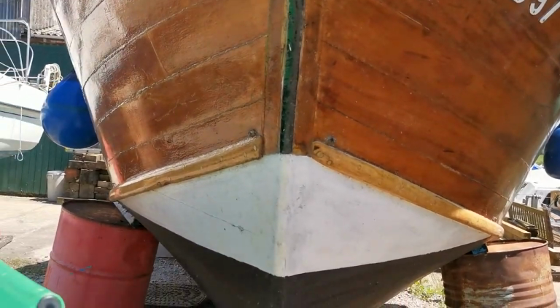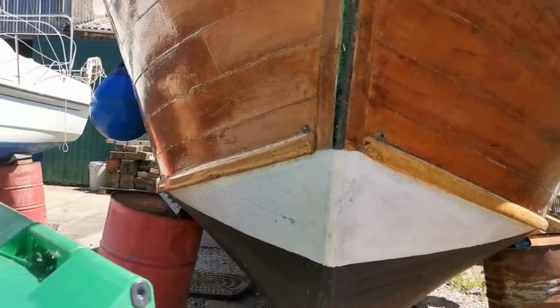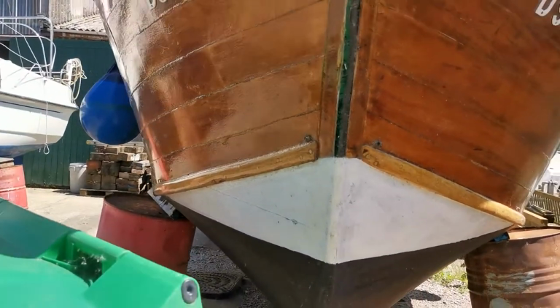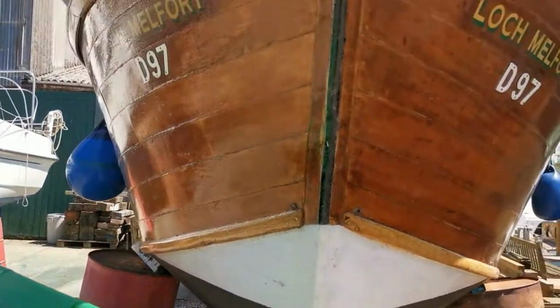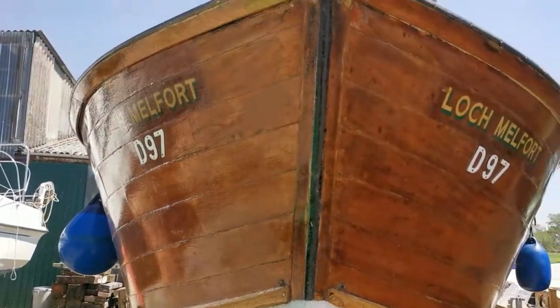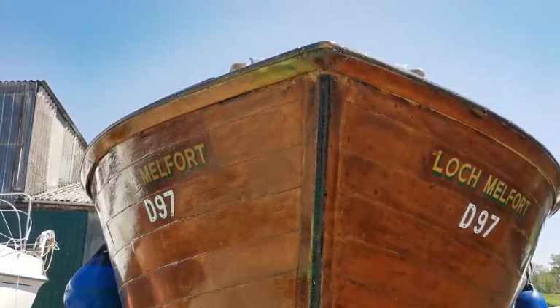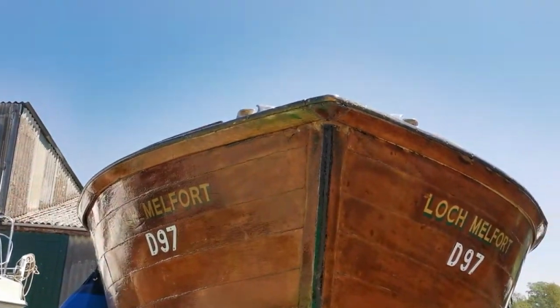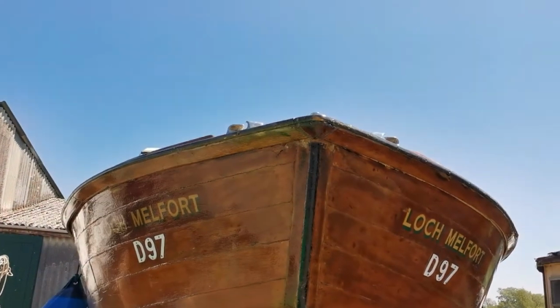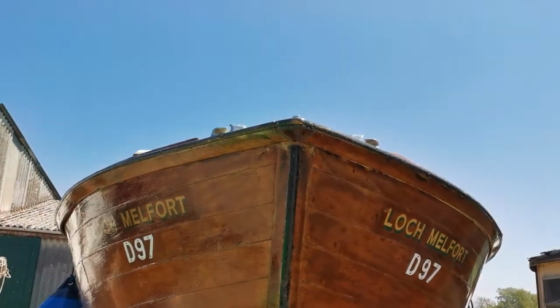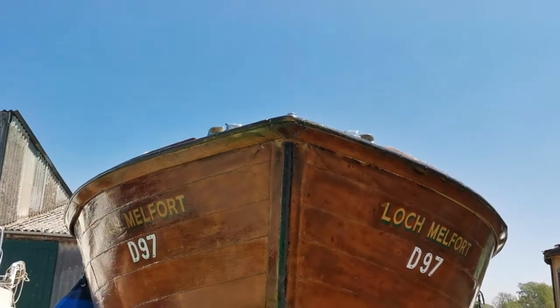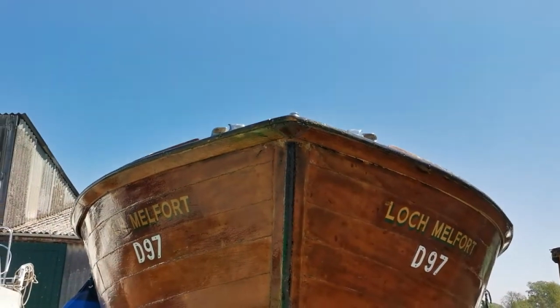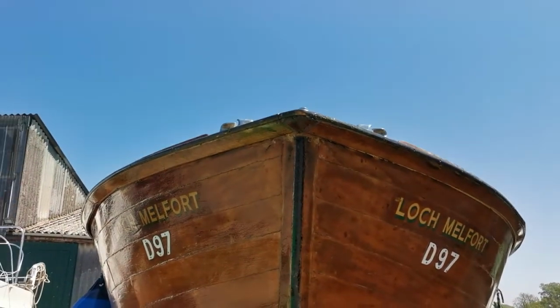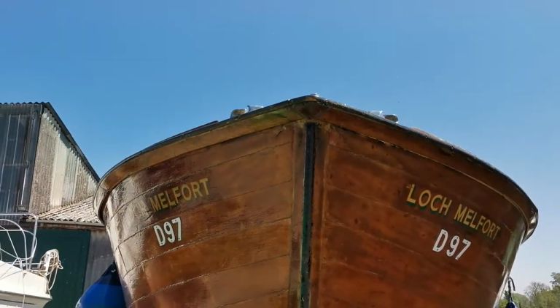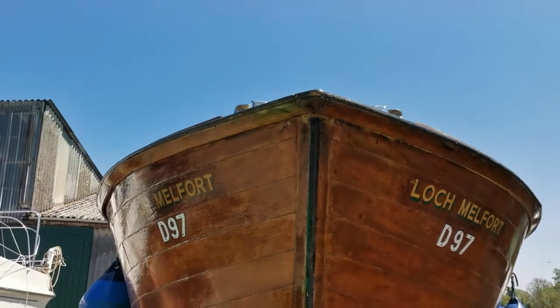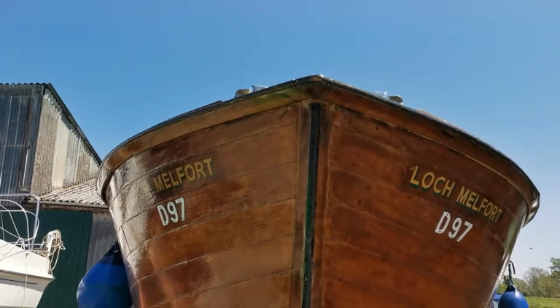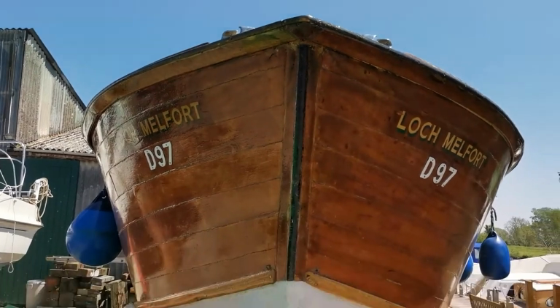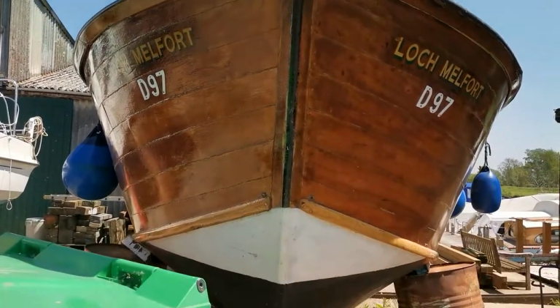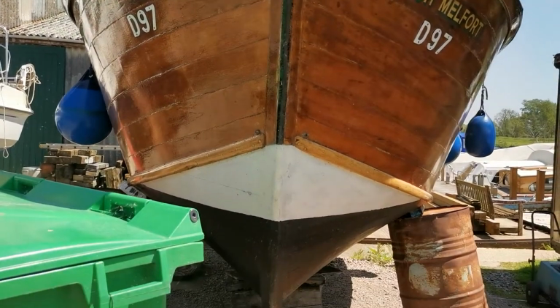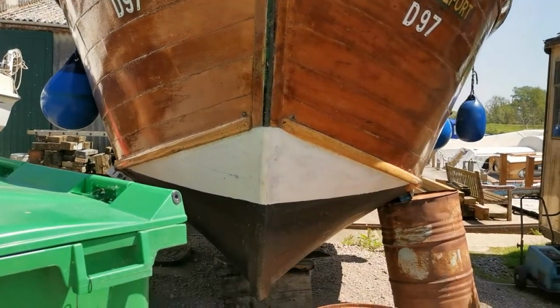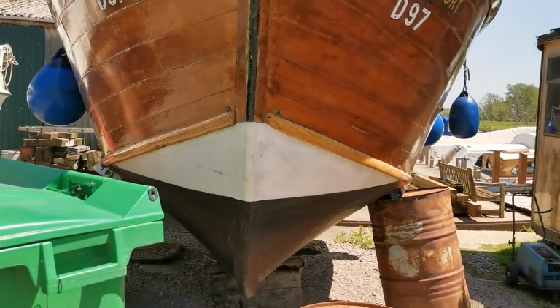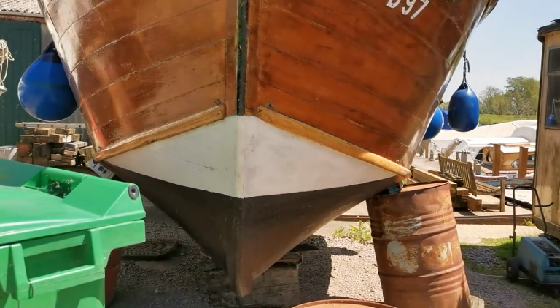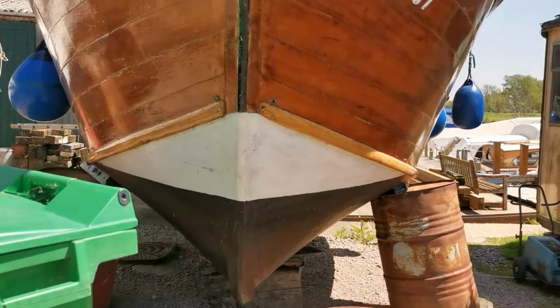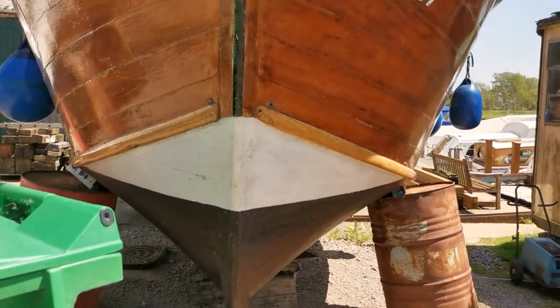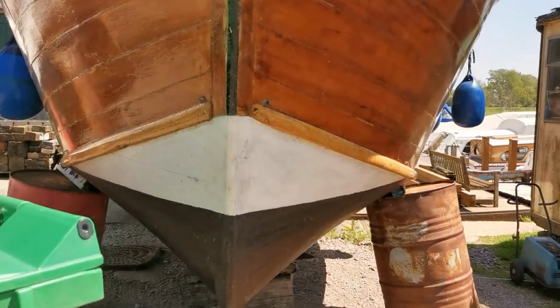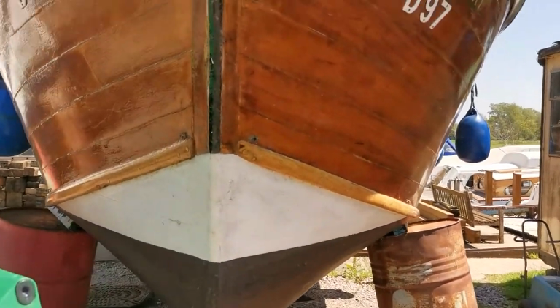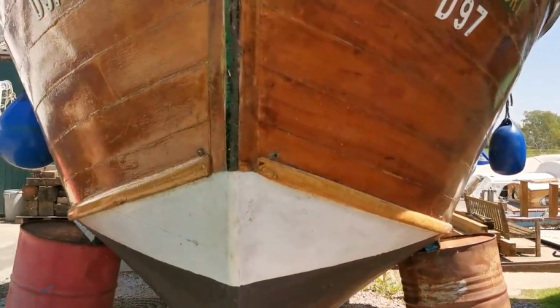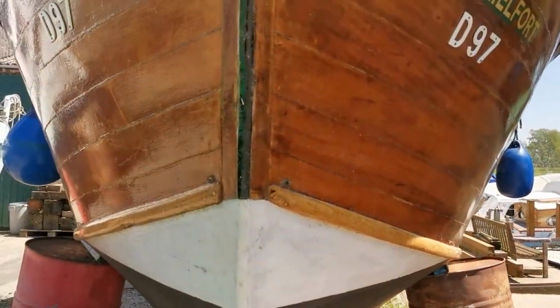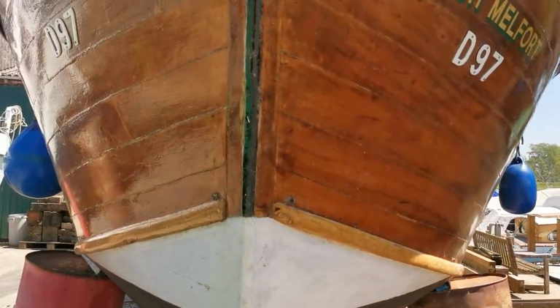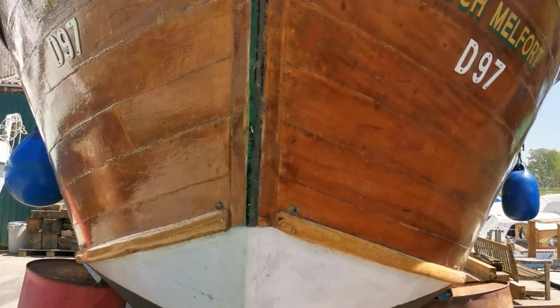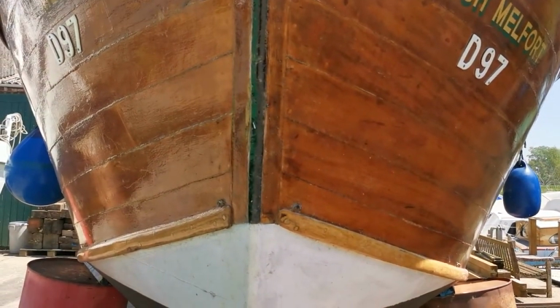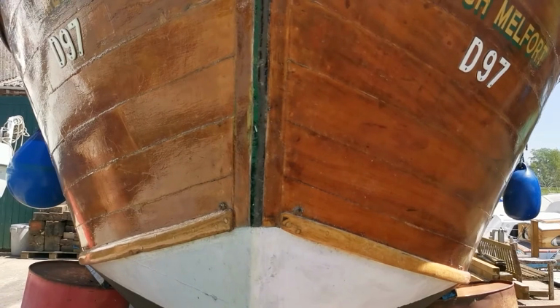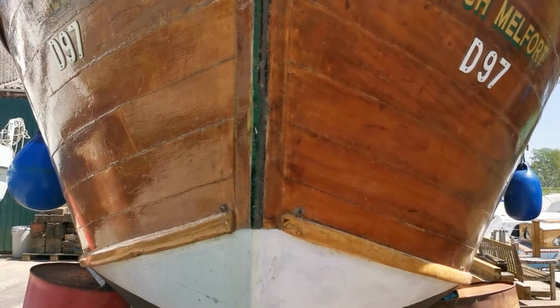You want to take a look at this one and all the pictures of inside. We've got 80 or 90 photographs of her. Please visit boatshednorfolk.com. Thank you again for watching.